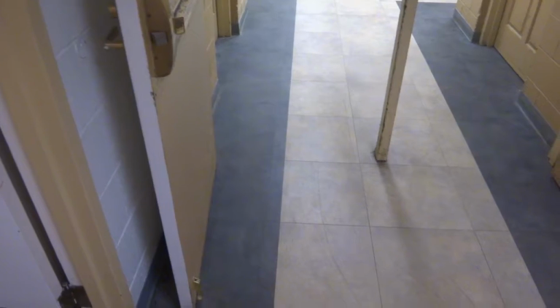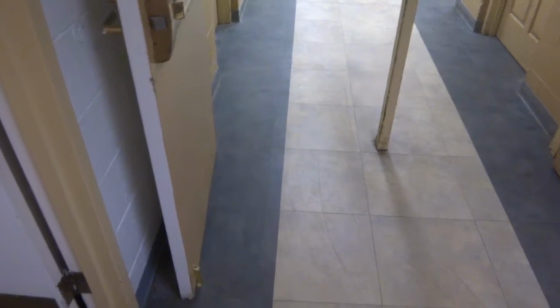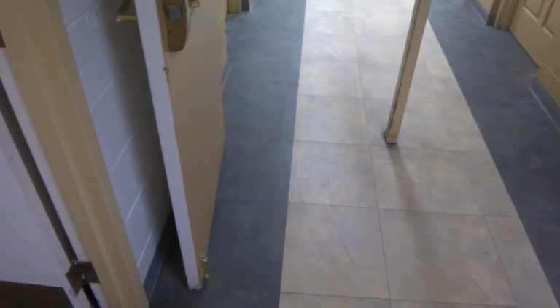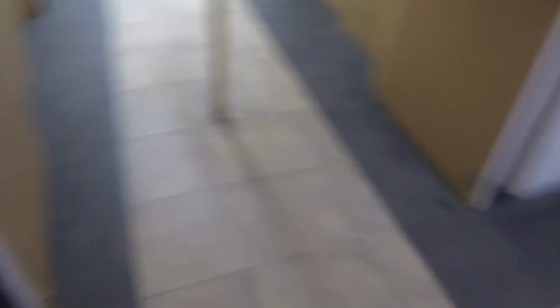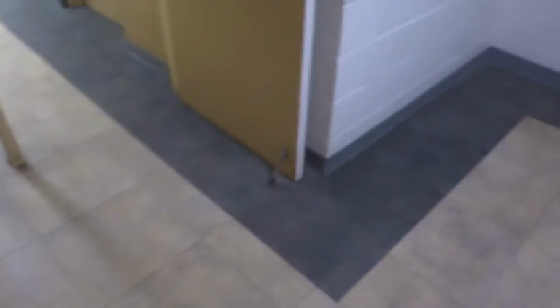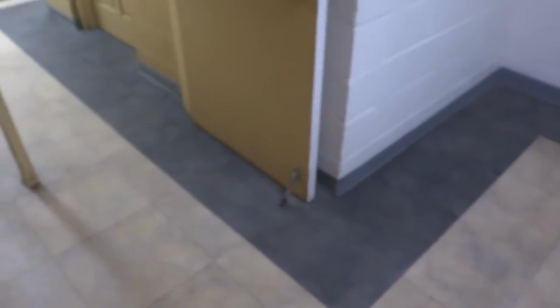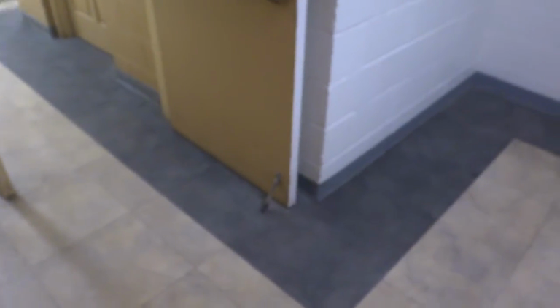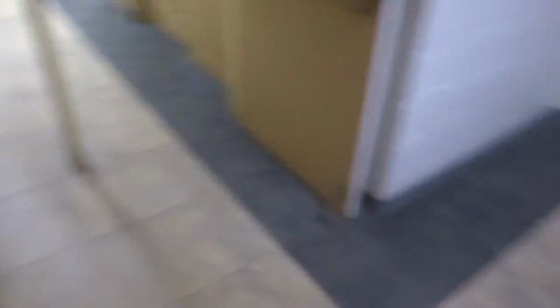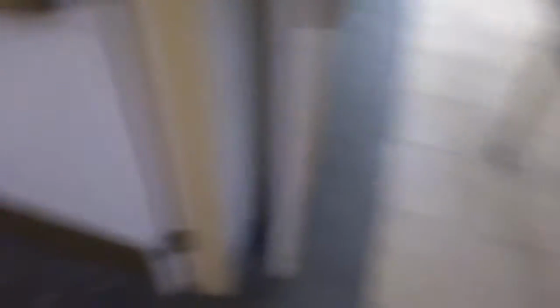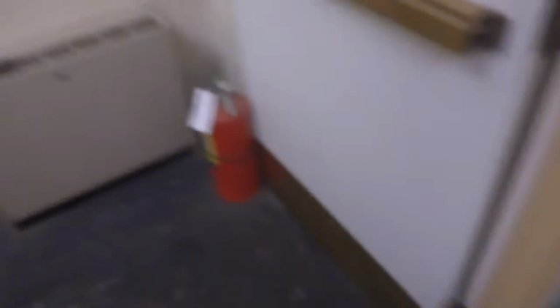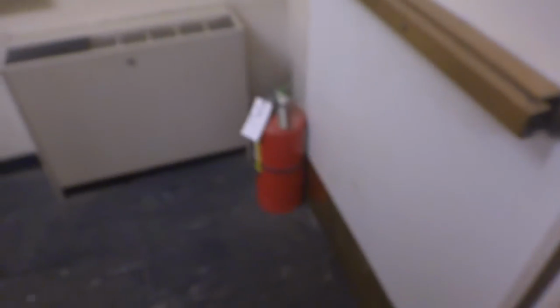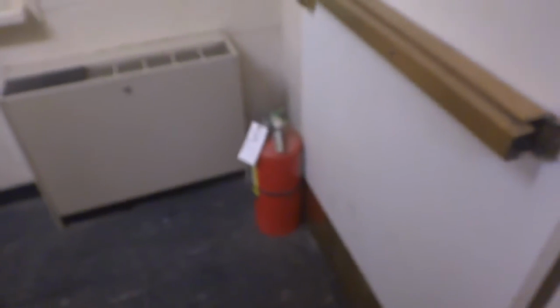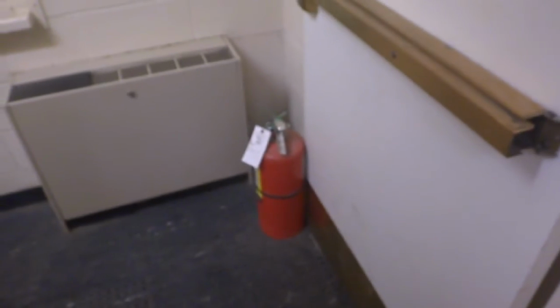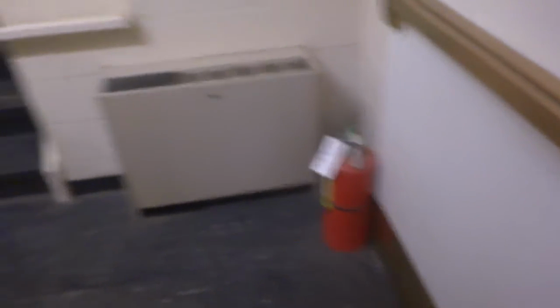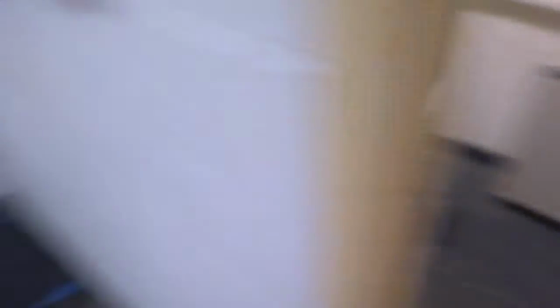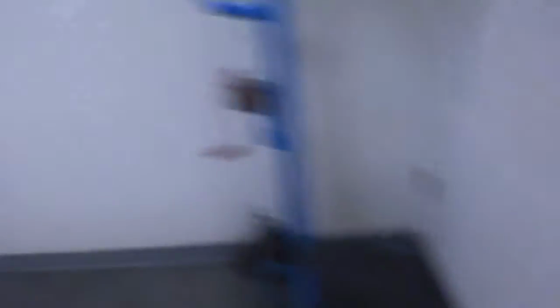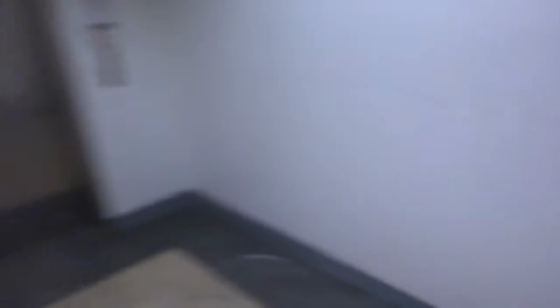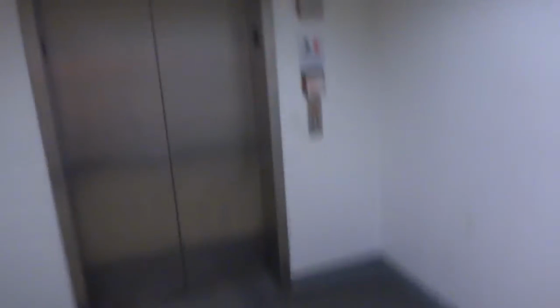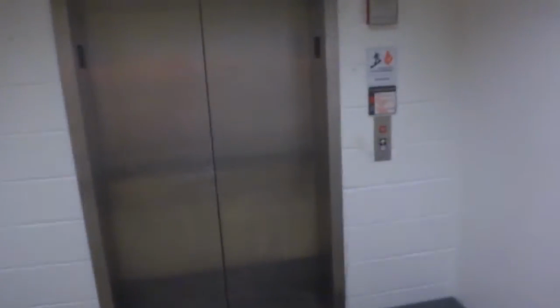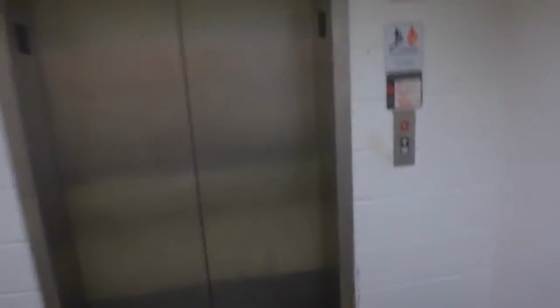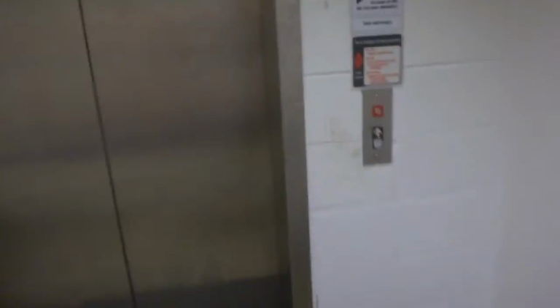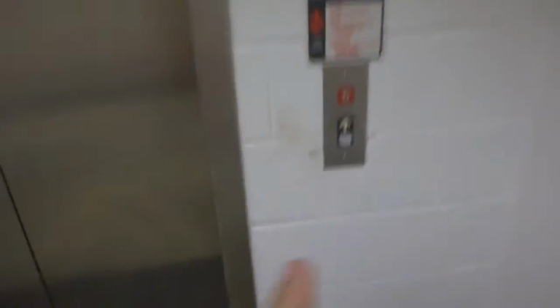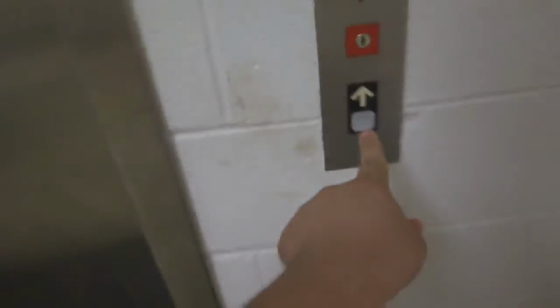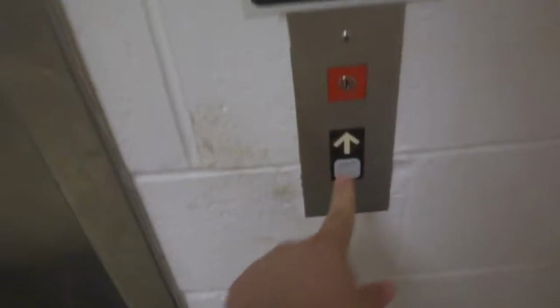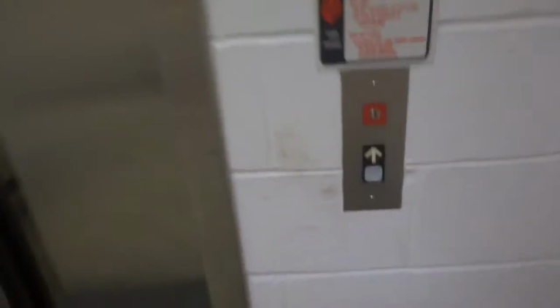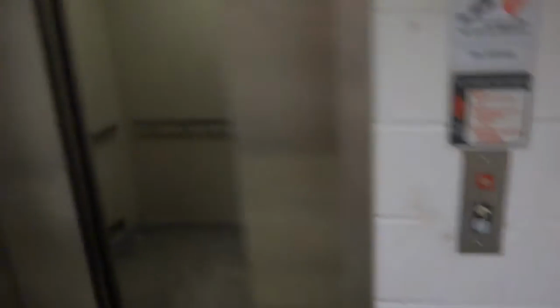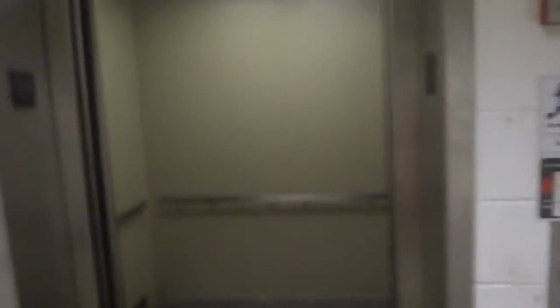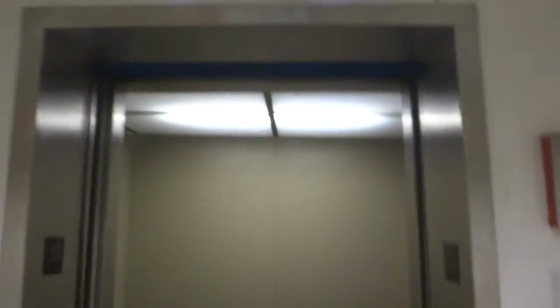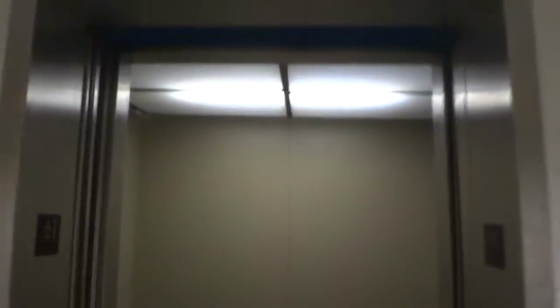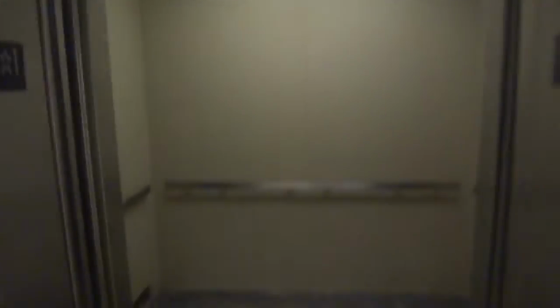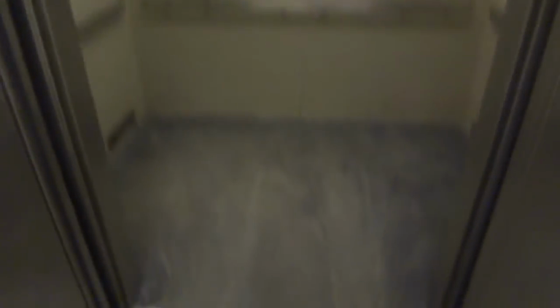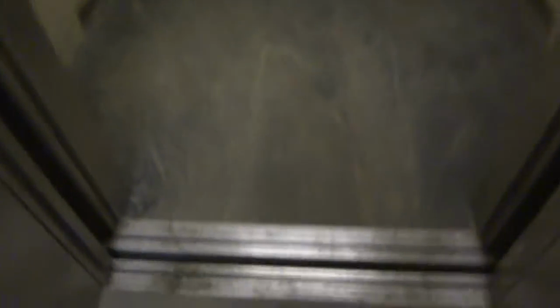Fire code violation, fire code violation. Oh look, another fire code violation. I don't know what hall we're at — I believe we're at a dining hall. University of Mary Washington.